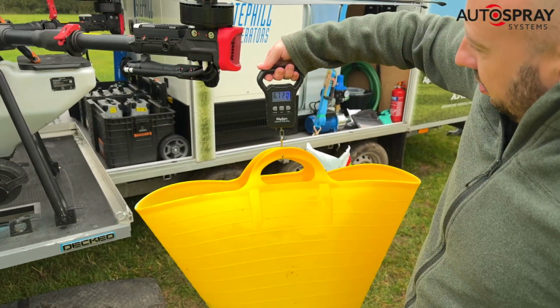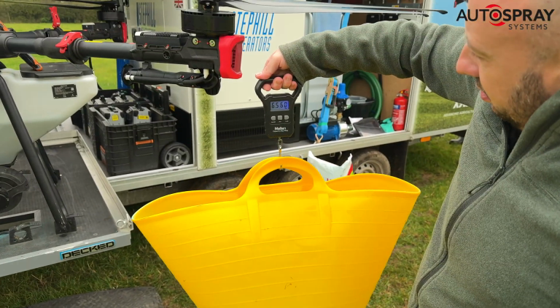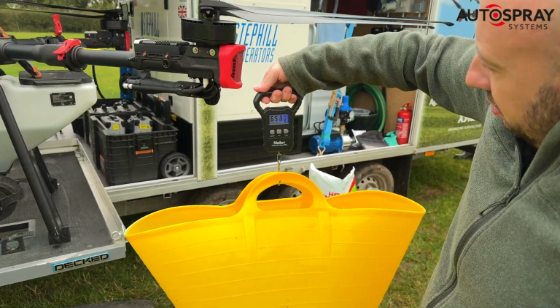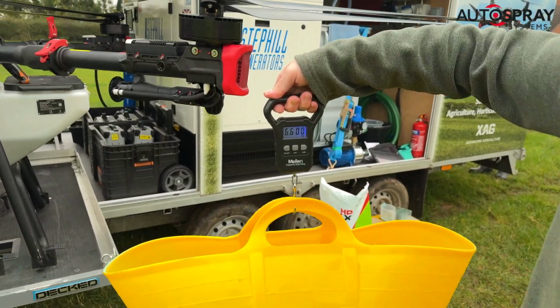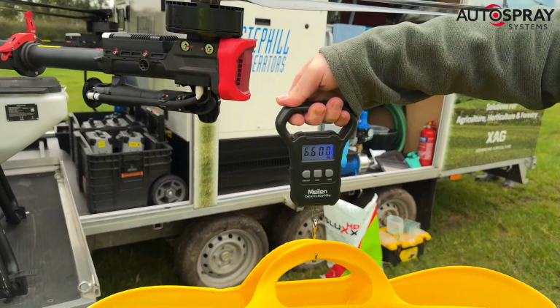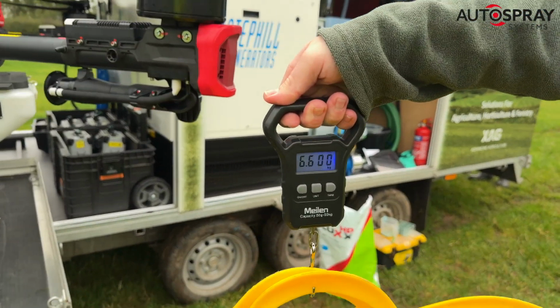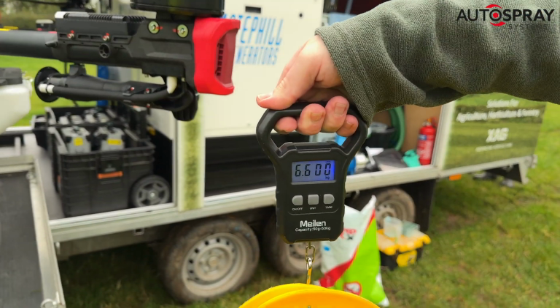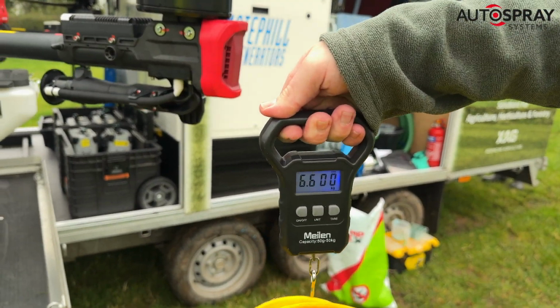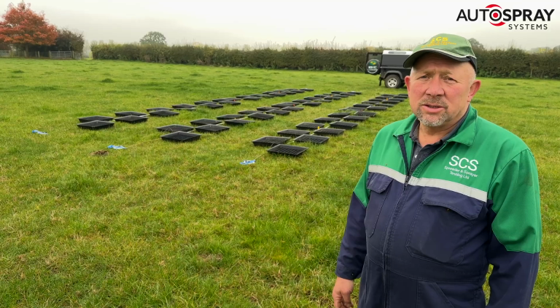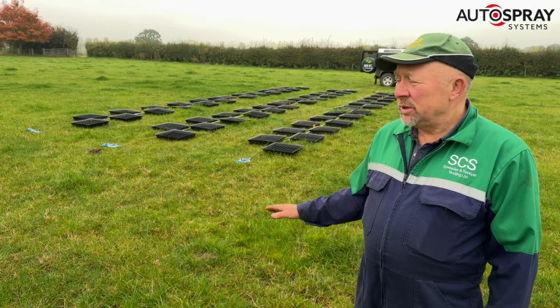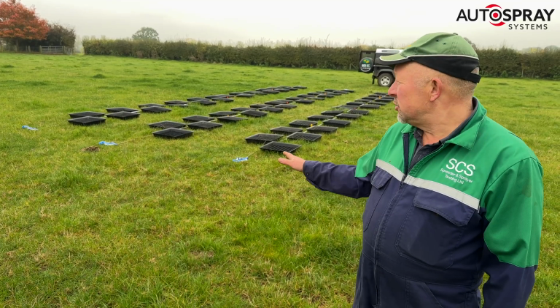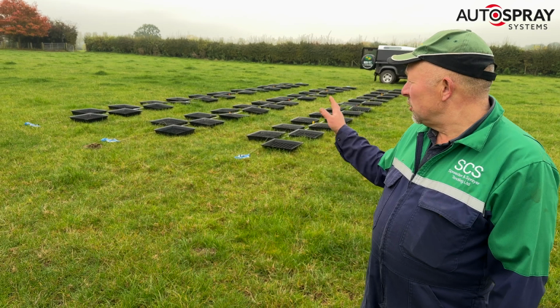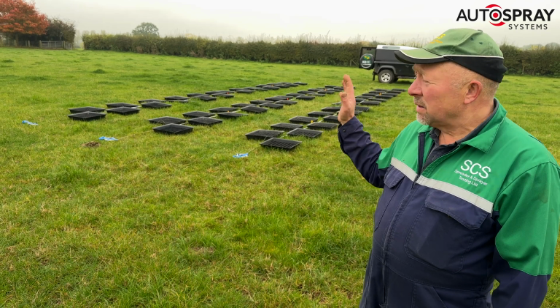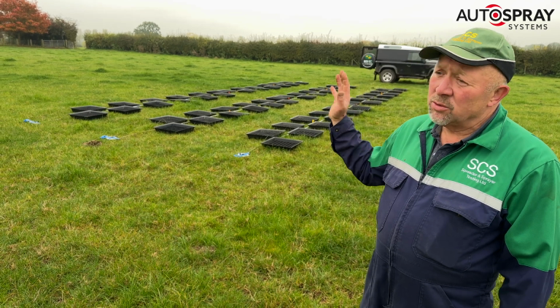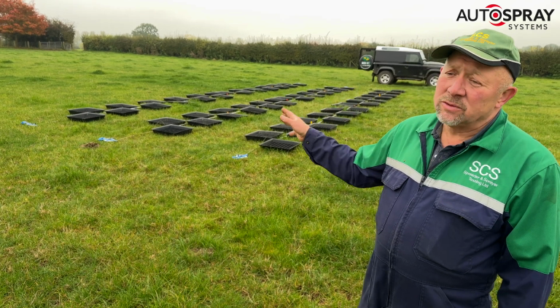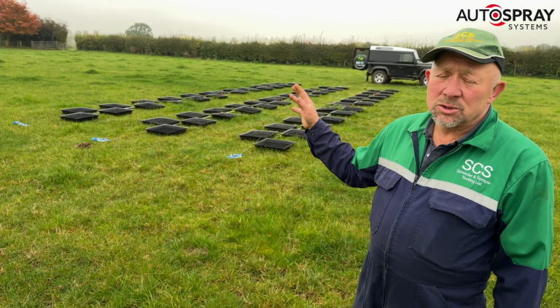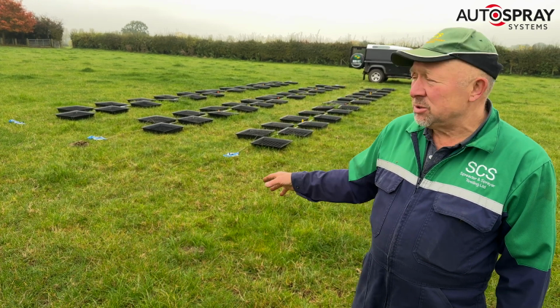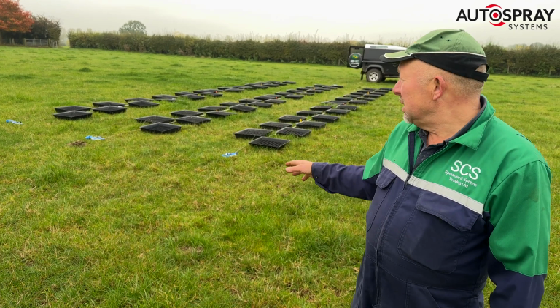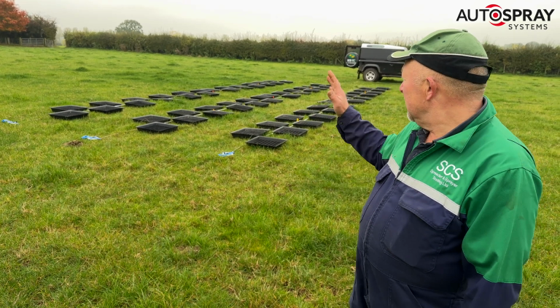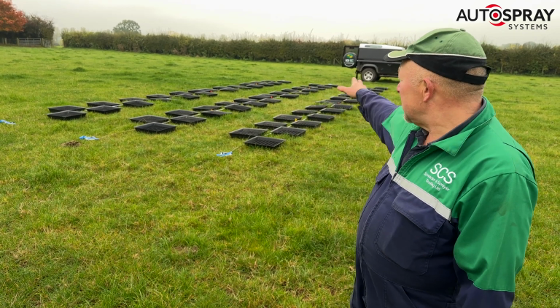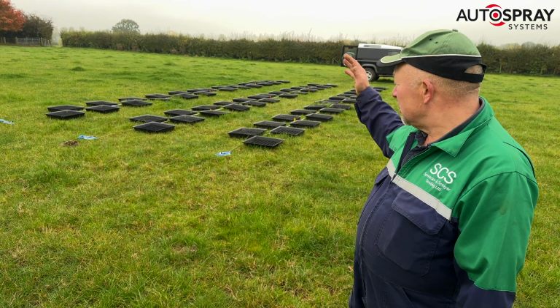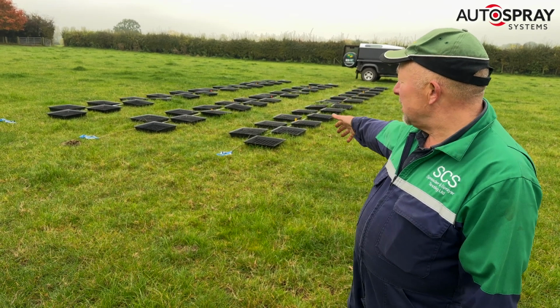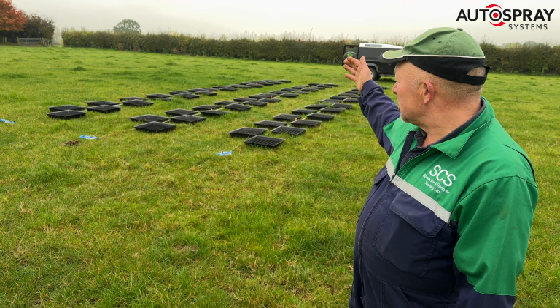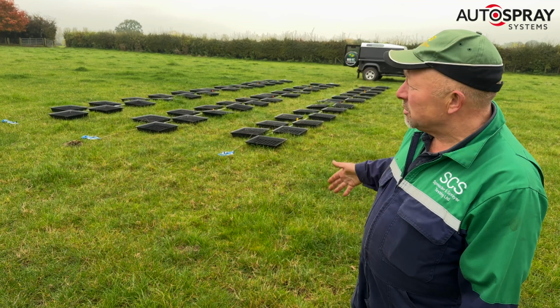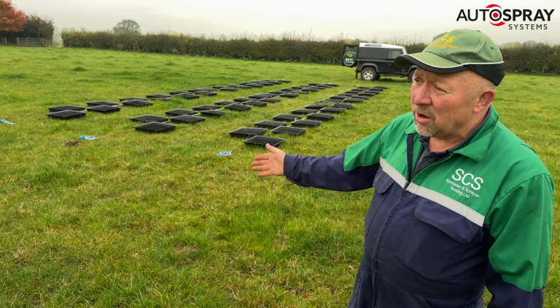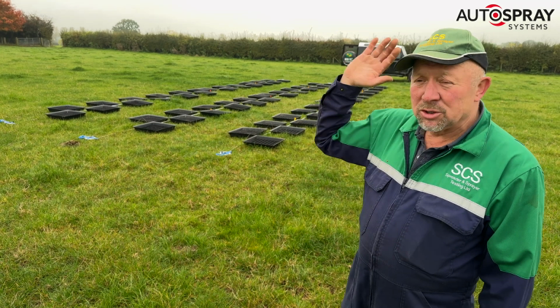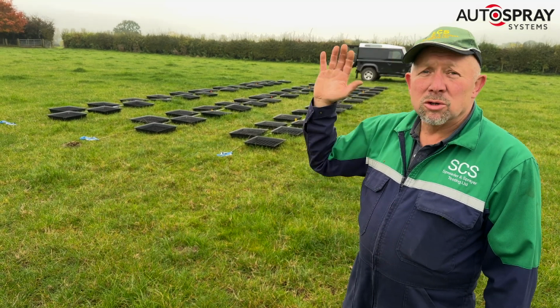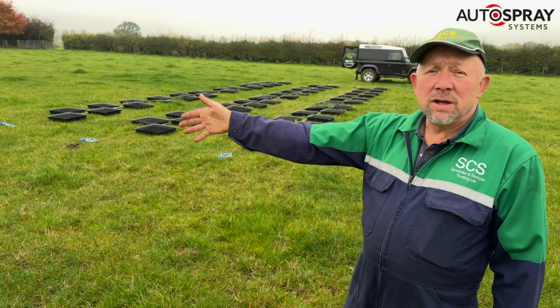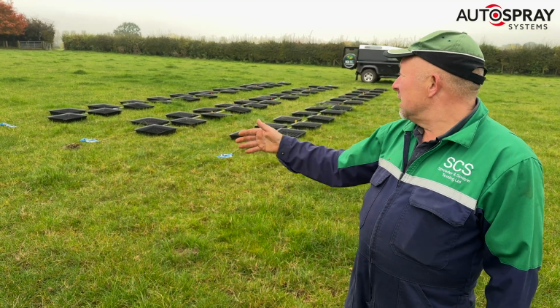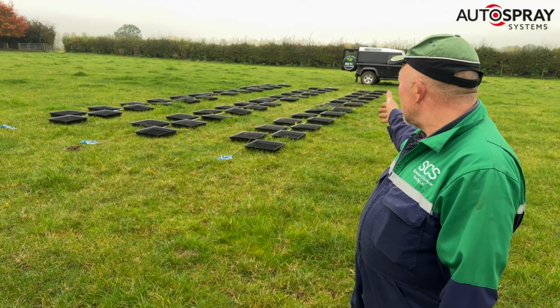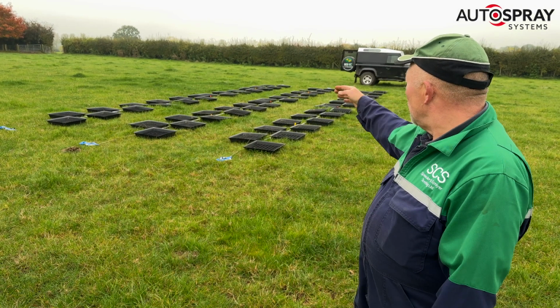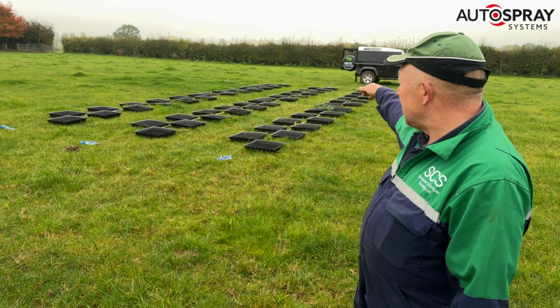I'll let Rob Foxall, the real expert, explain. We've got three sets of trays so that we can collect three sets of results at the same time. They're all set out to the same width, they're all set out to be in a line, so as the drone comes over, it'll centre over all three sets.